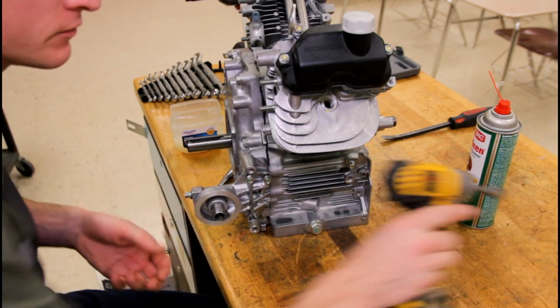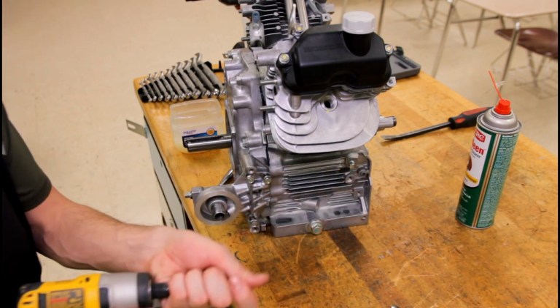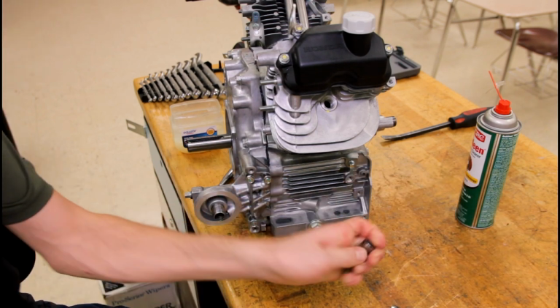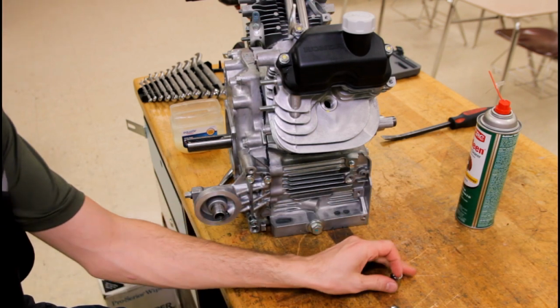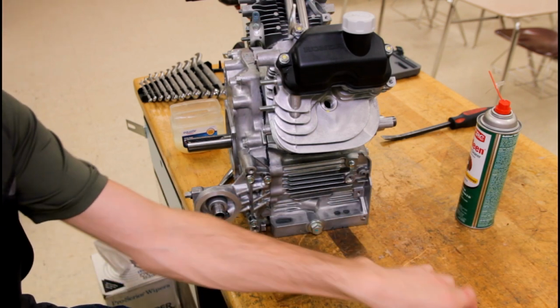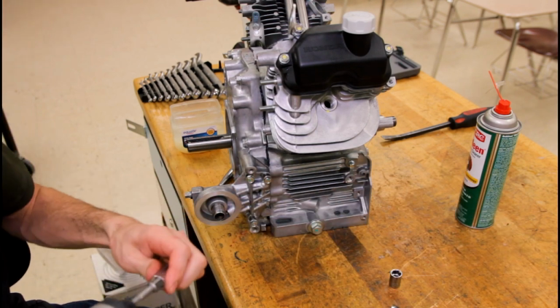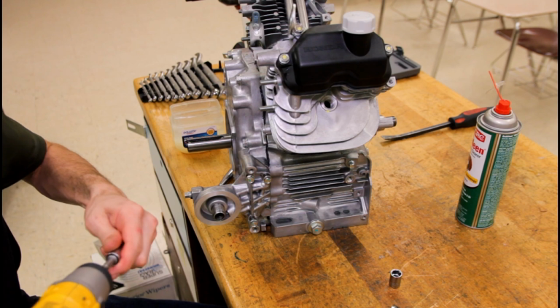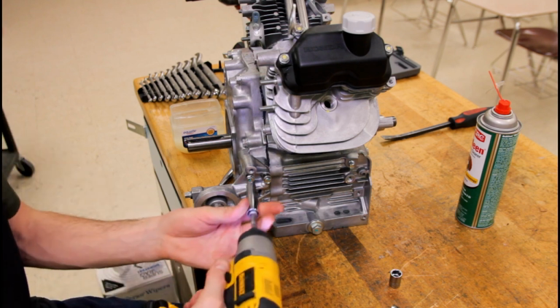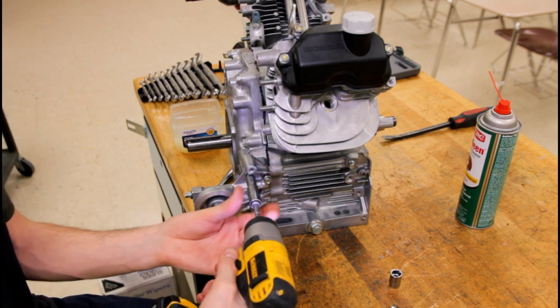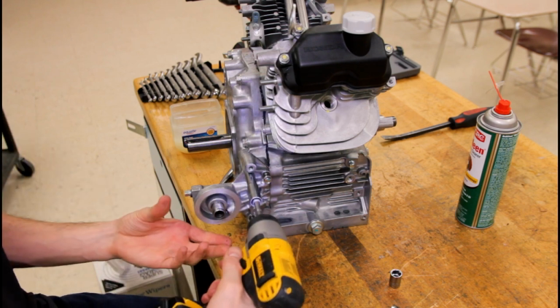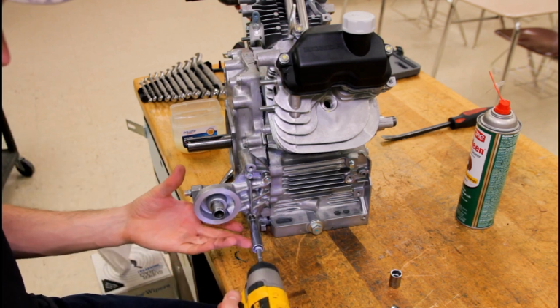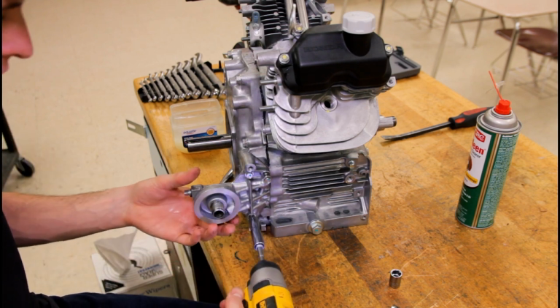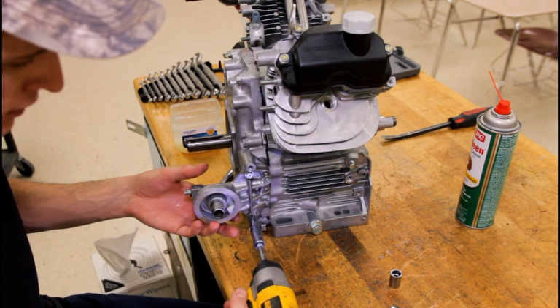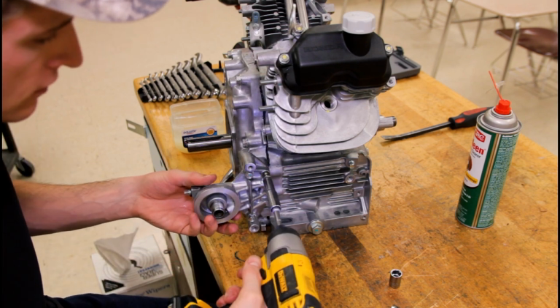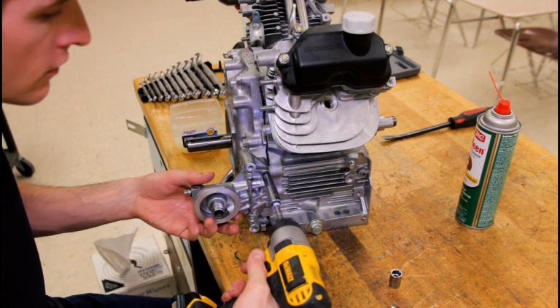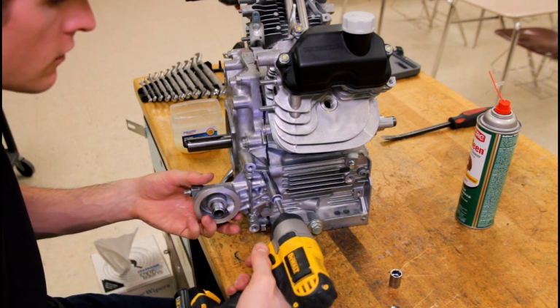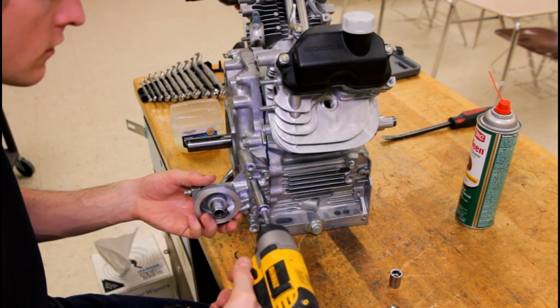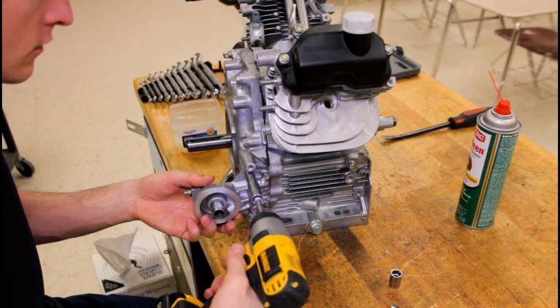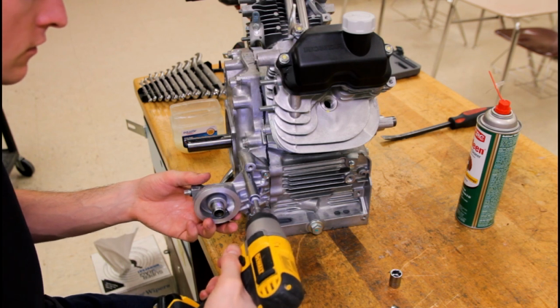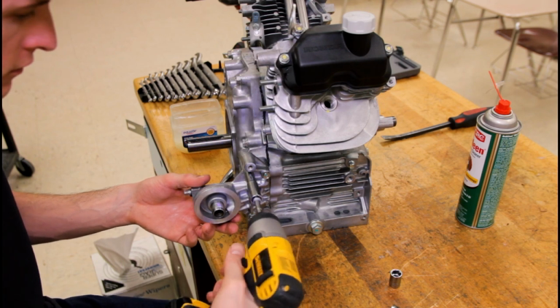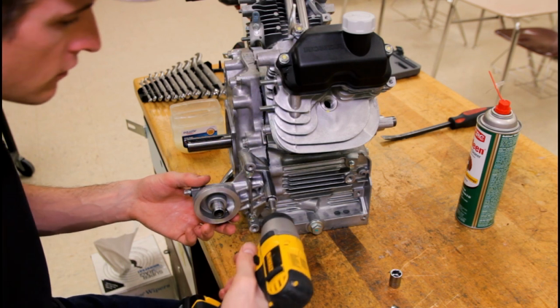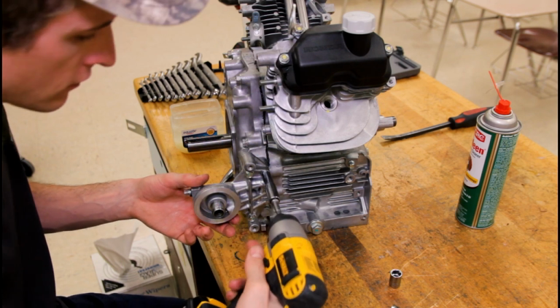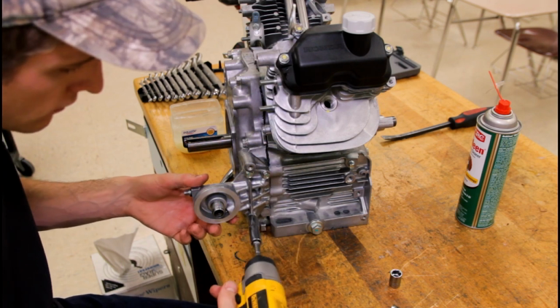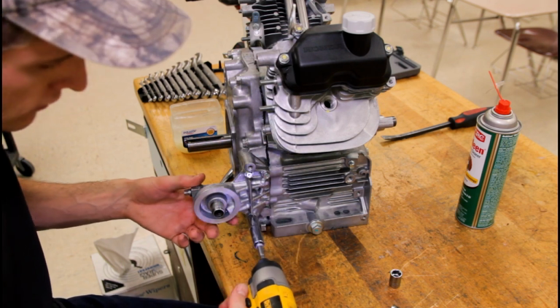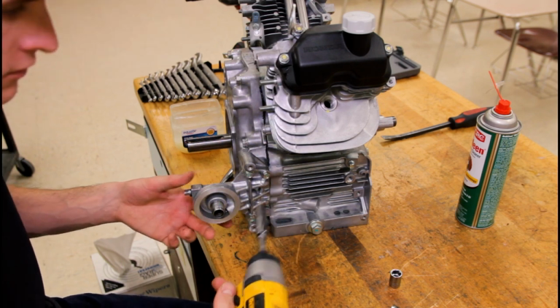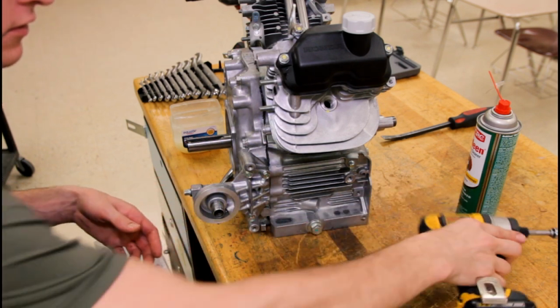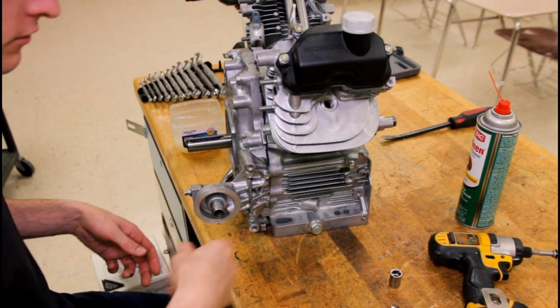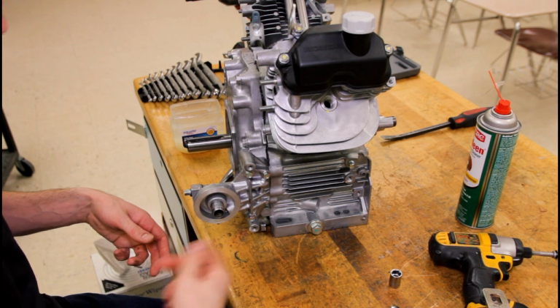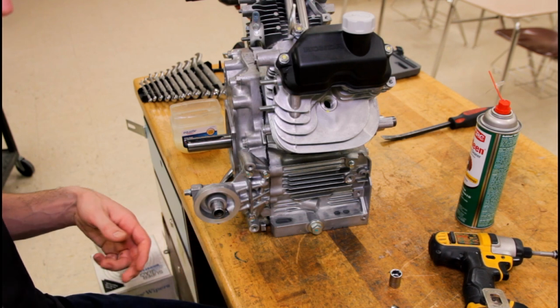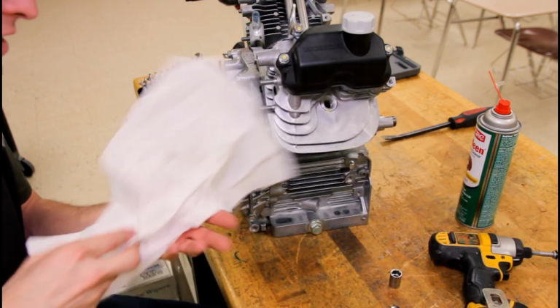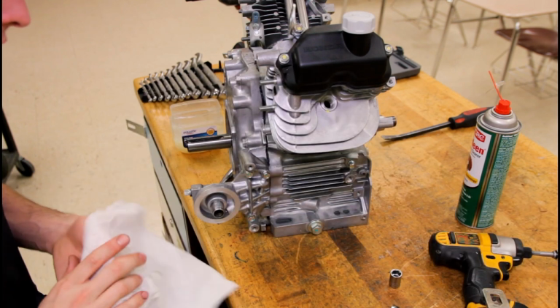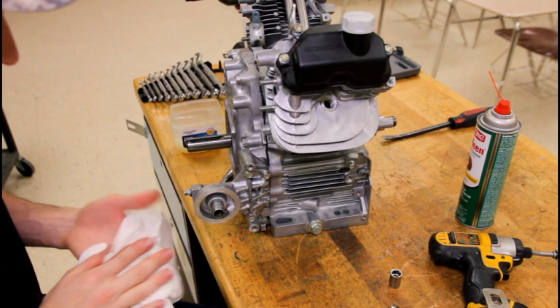So at that point we're just going to run these and thread the oil filter on — just hand tight is really all you need.